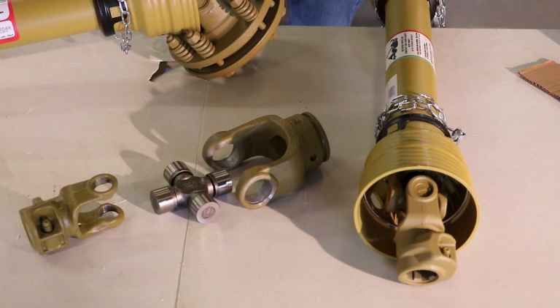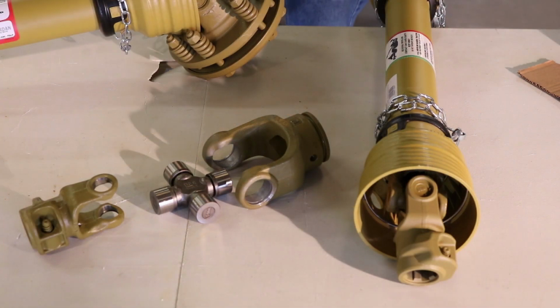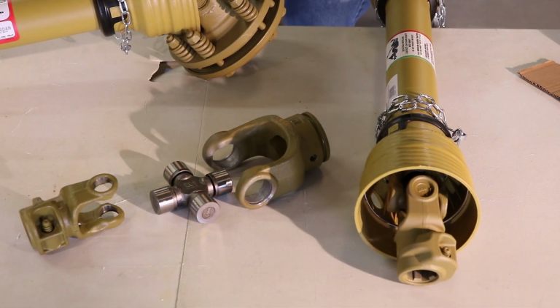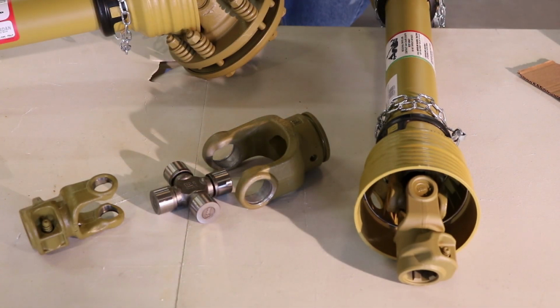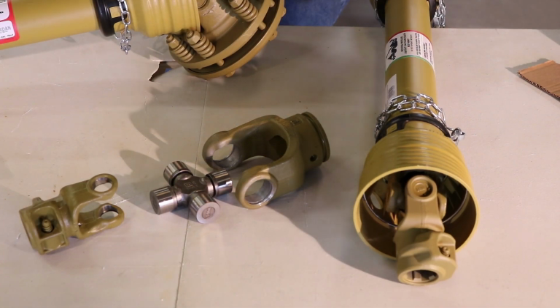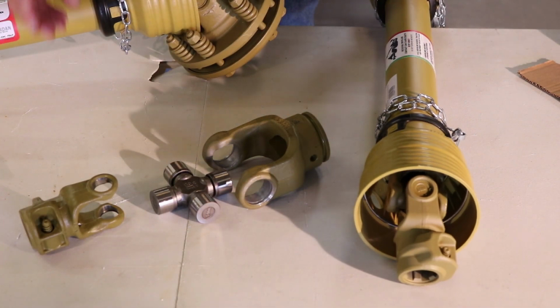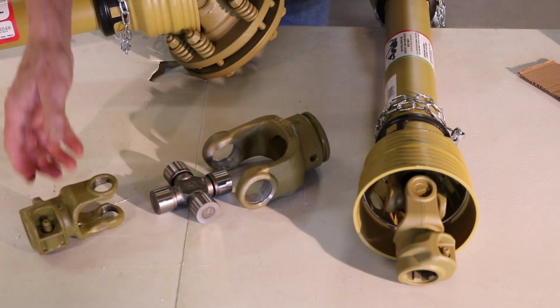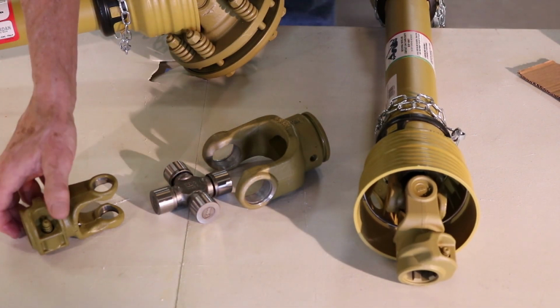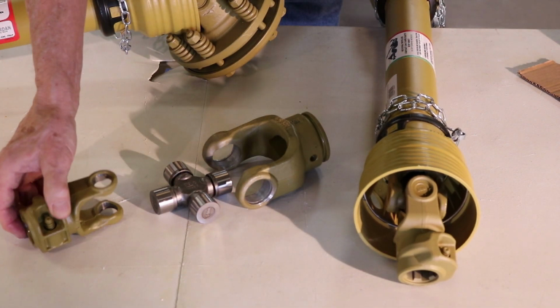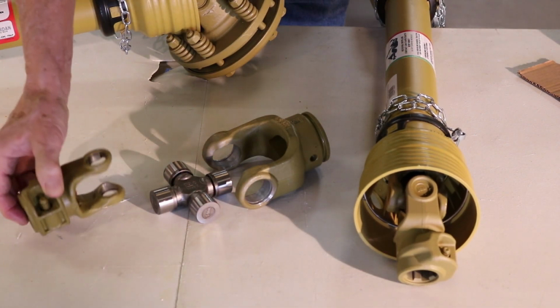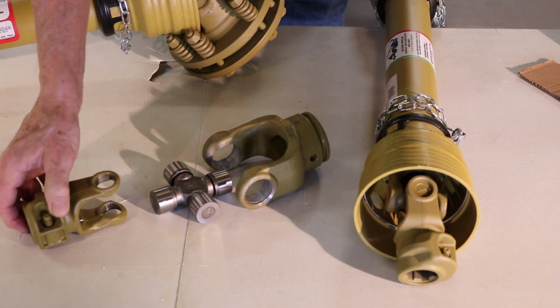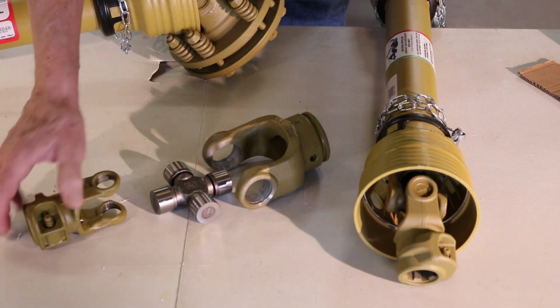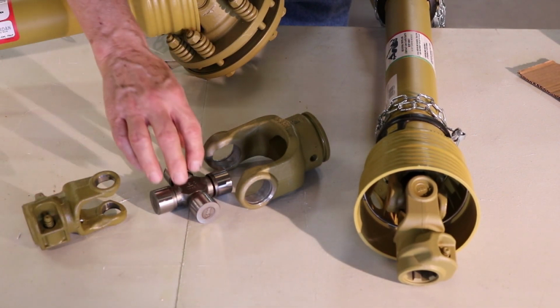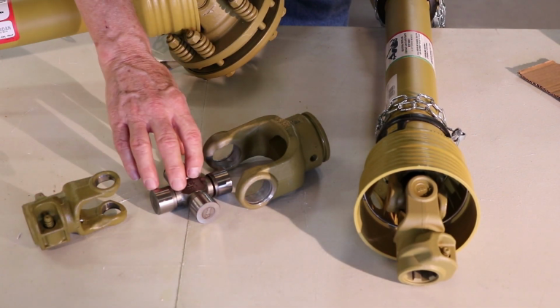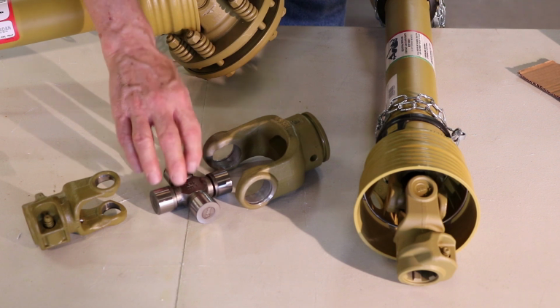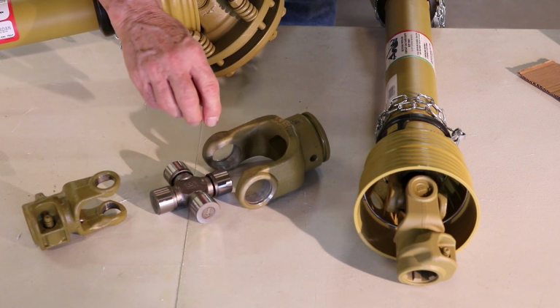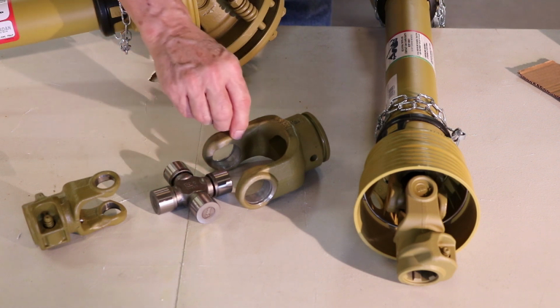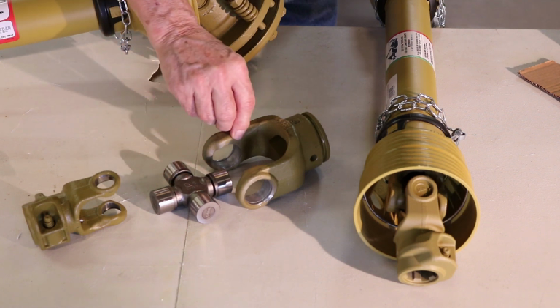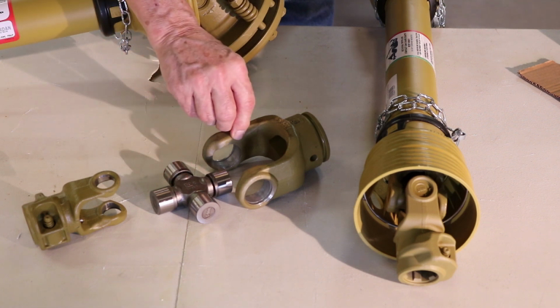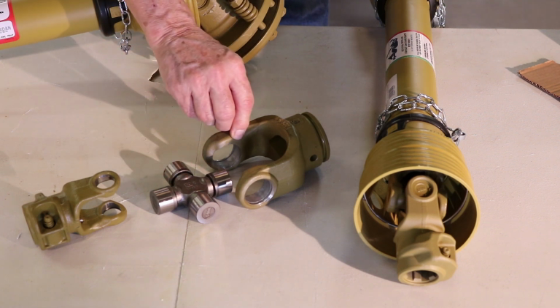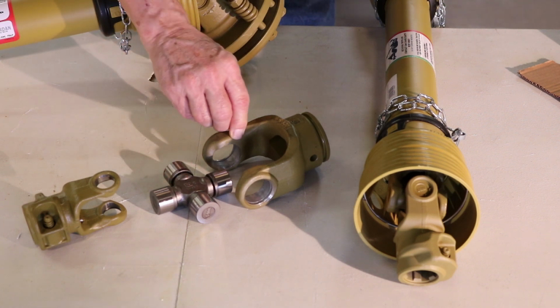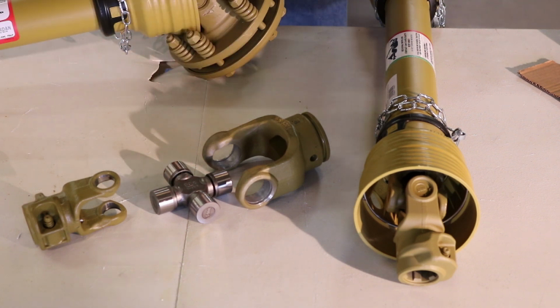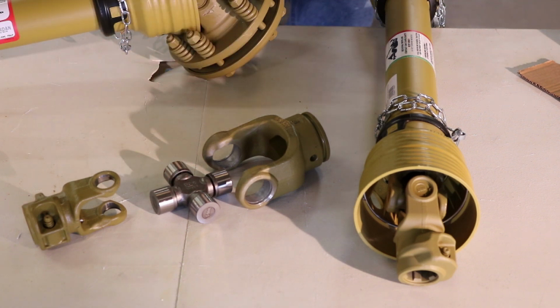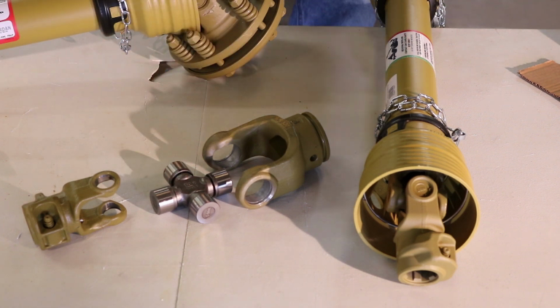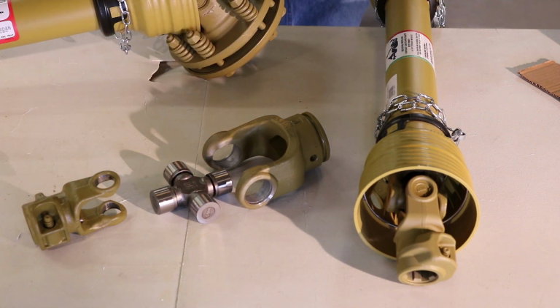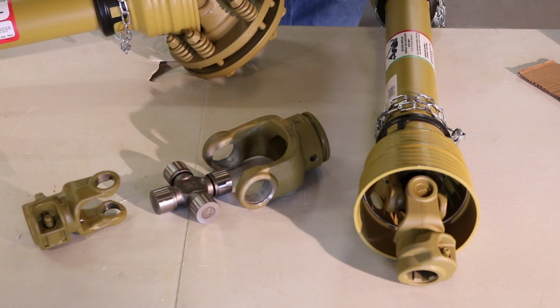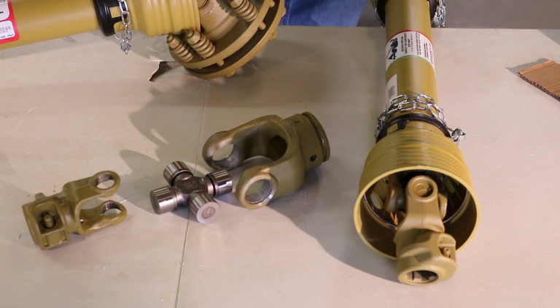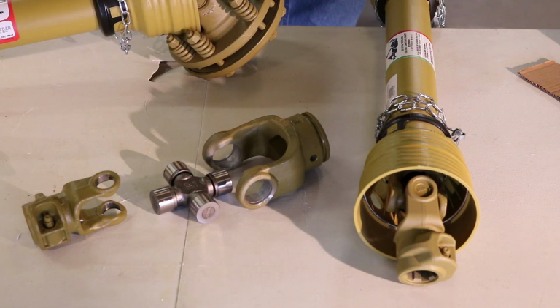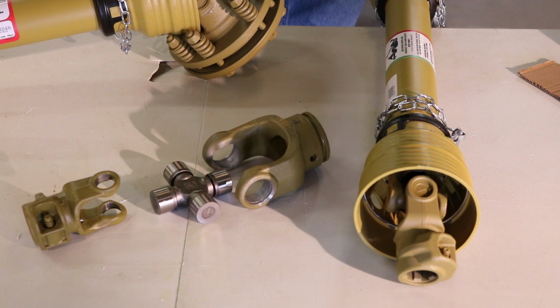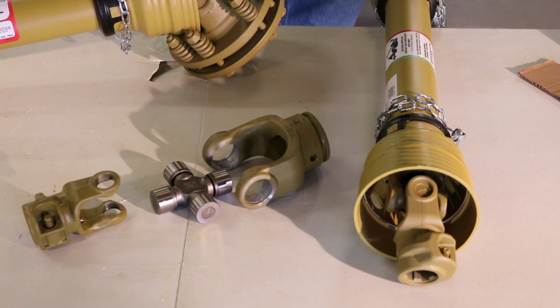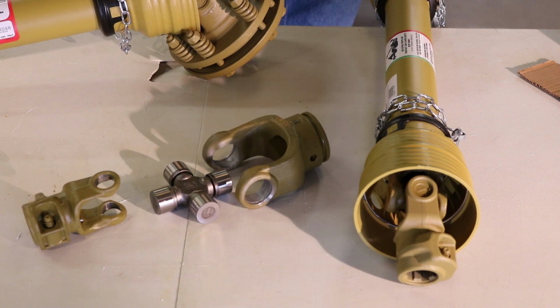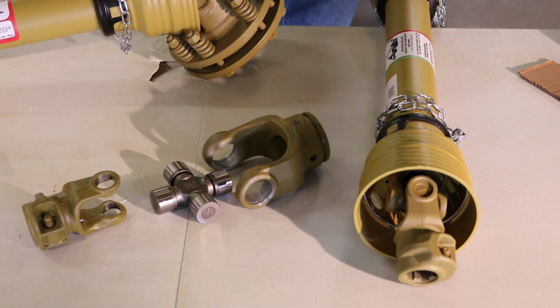On both ends of your PTO shaft, you're going to have an external yoke, a universal joint, and an internal yoke. The universal joint allows the equipment to be lifted up and down by the tractor lift arms.